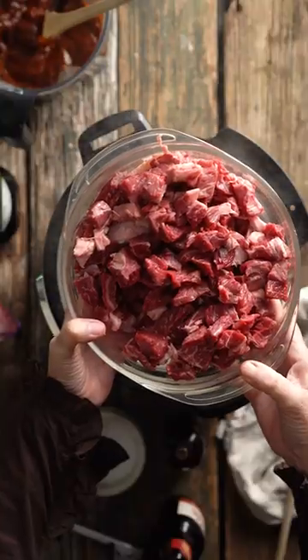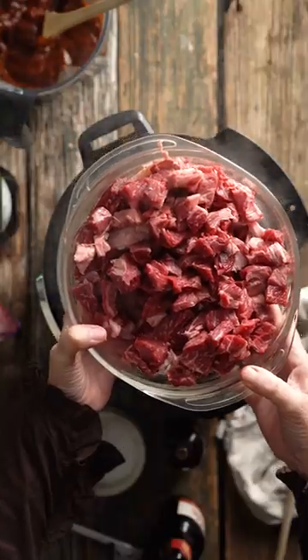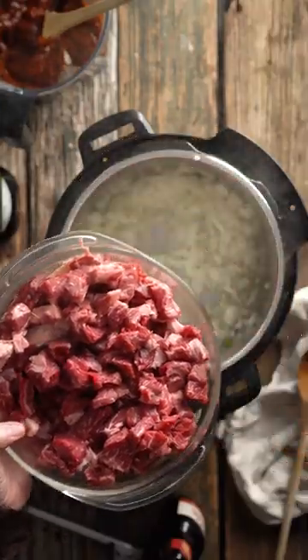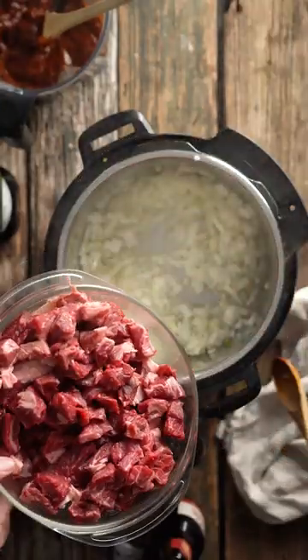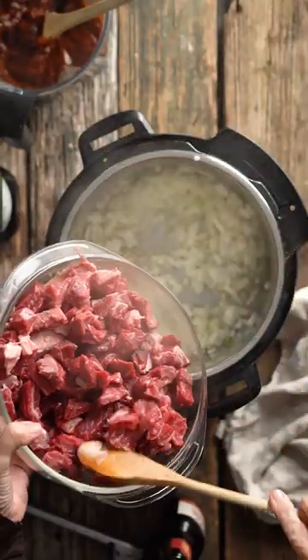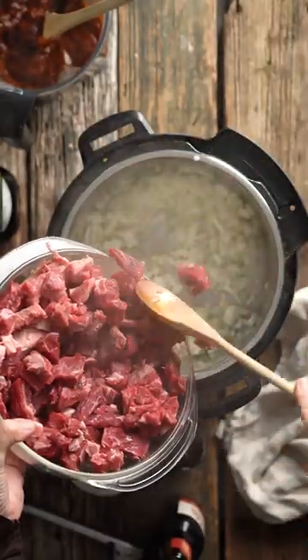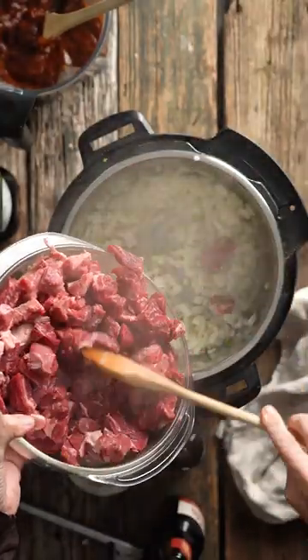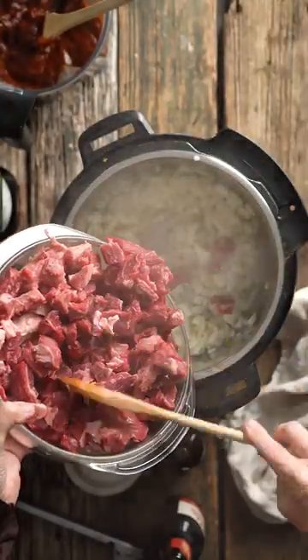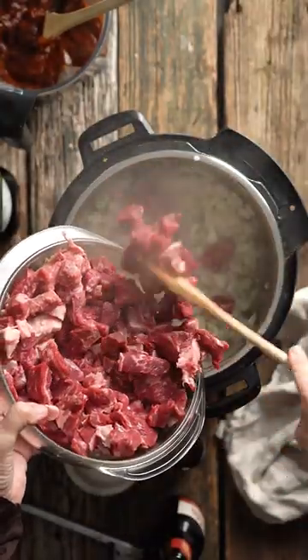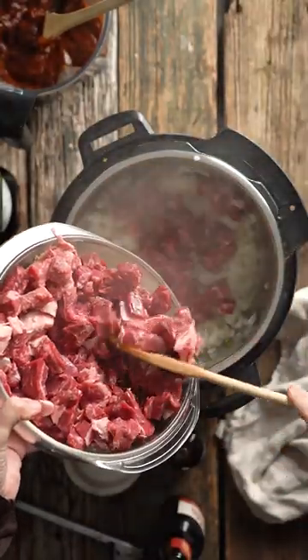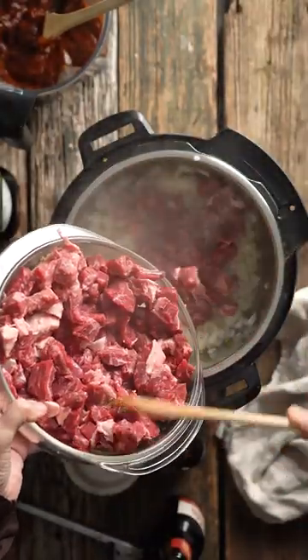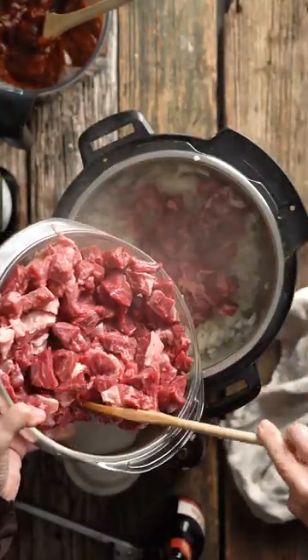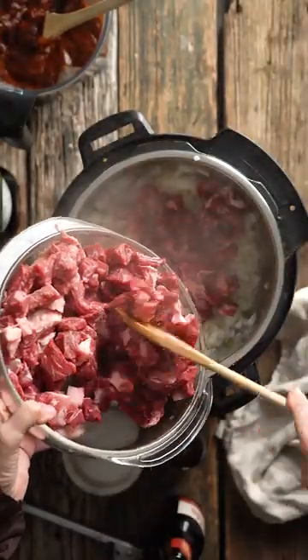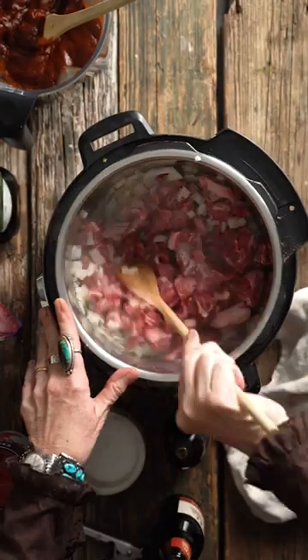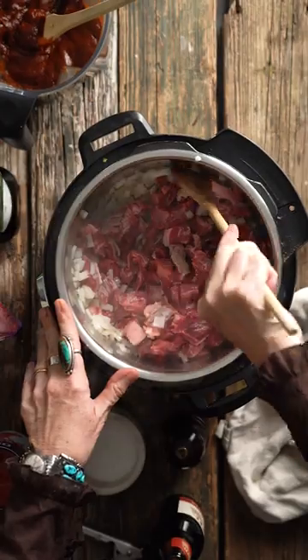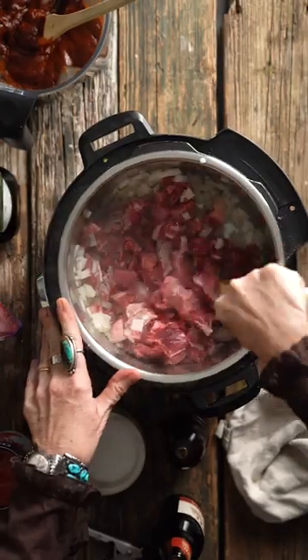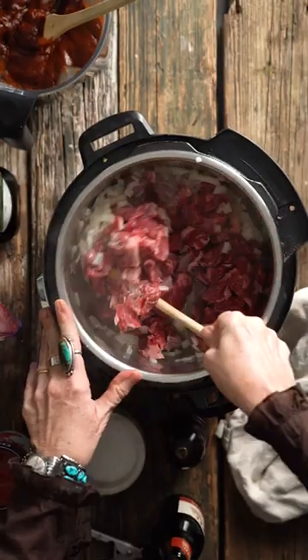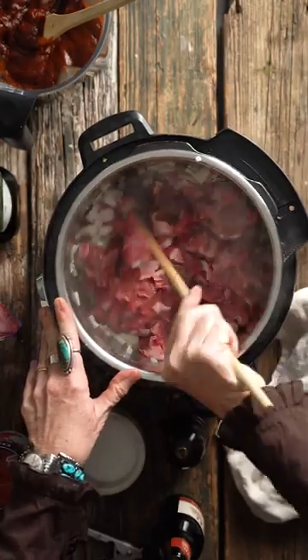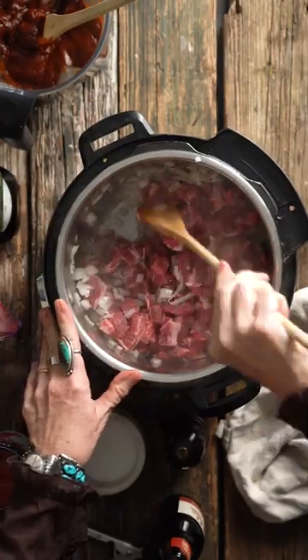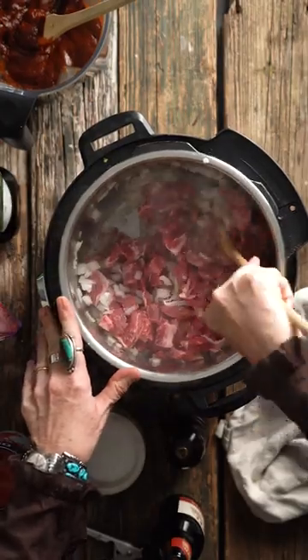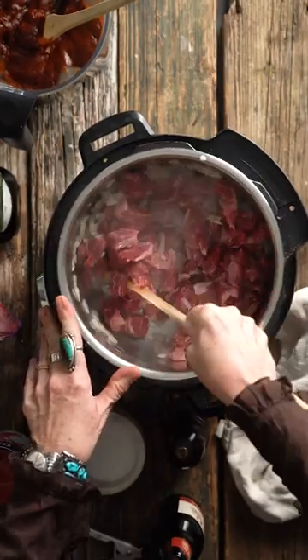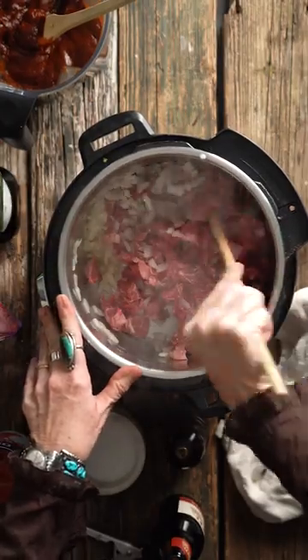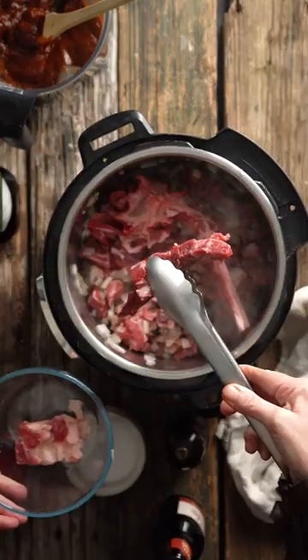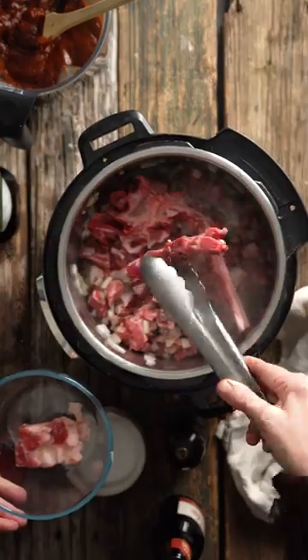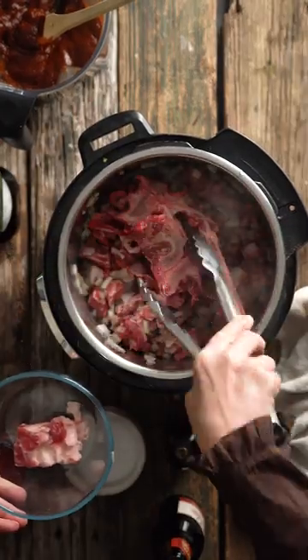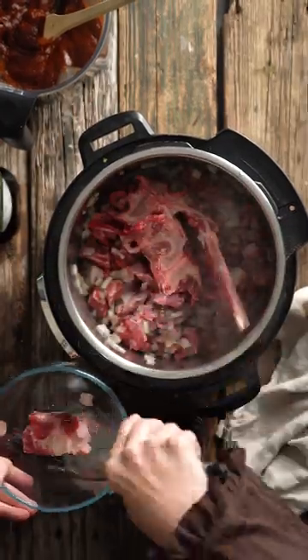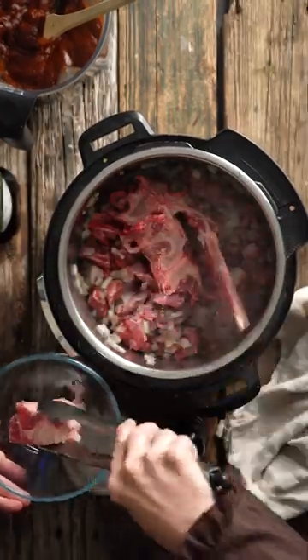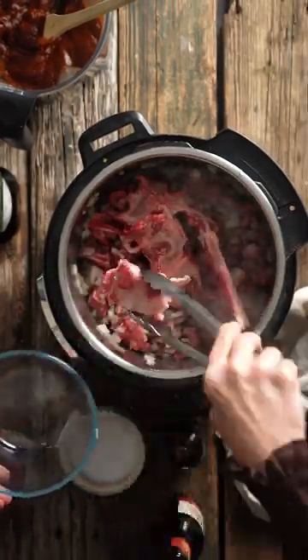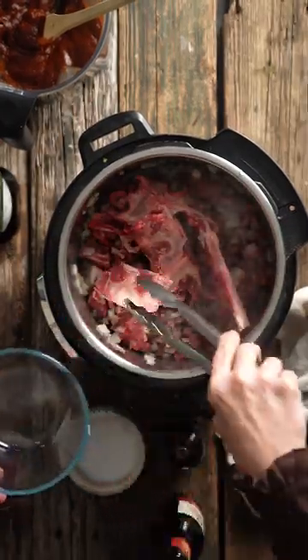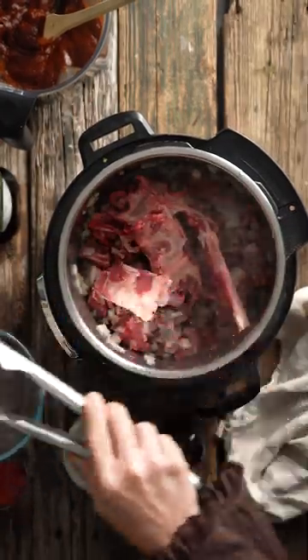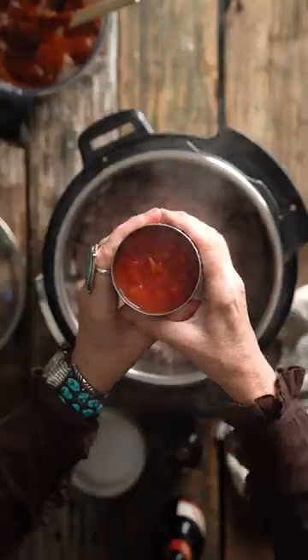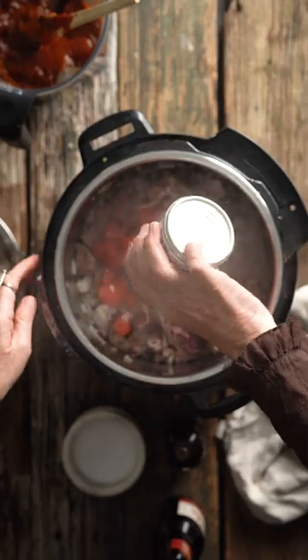Two: once everything is brown, add garlic, chili paste, tomato, salt, pepper, and comino, and add a beer — and for heaven's sake, don't add a light beer.